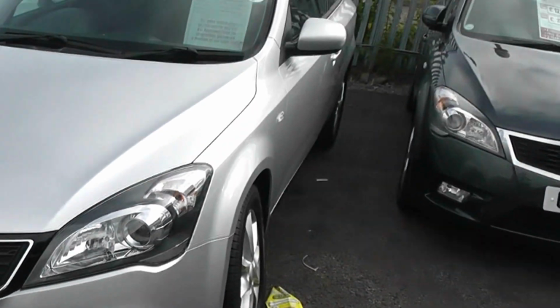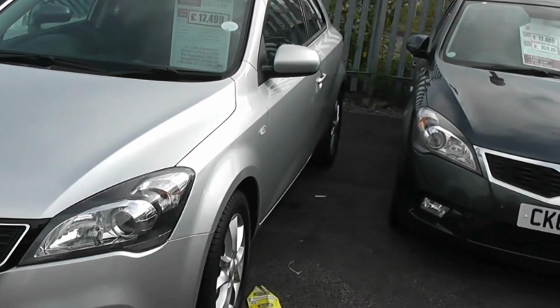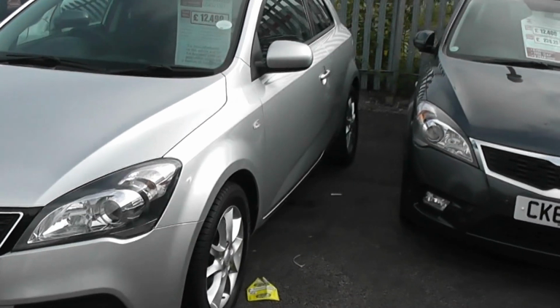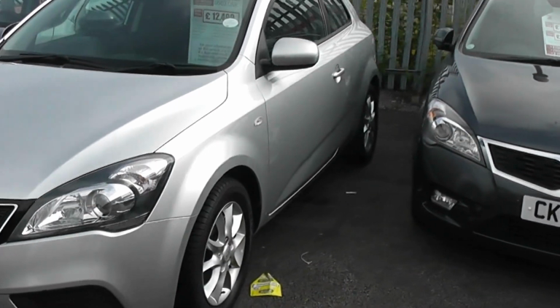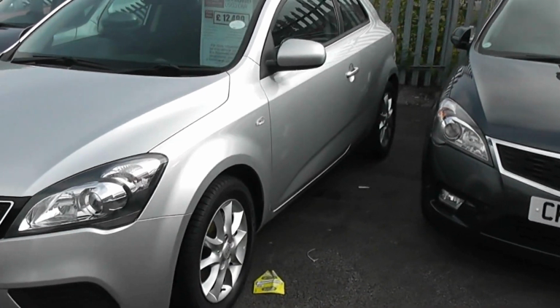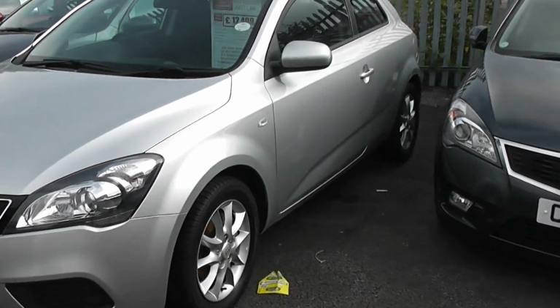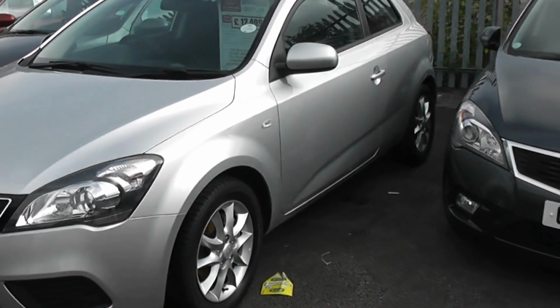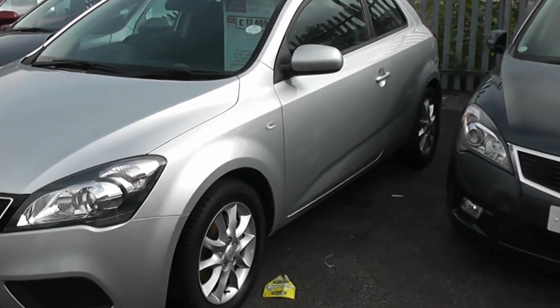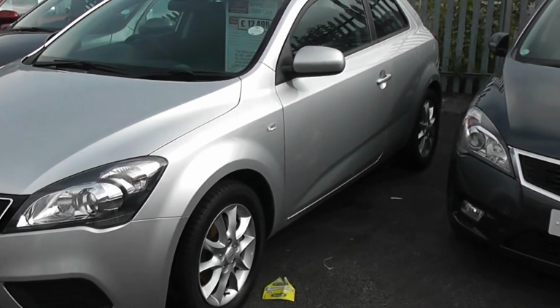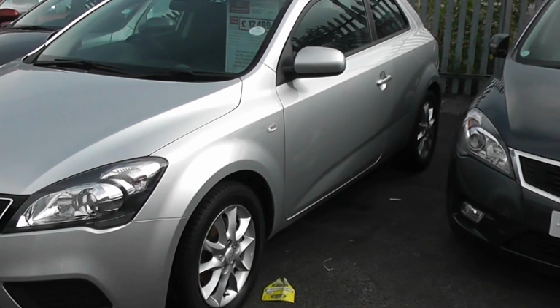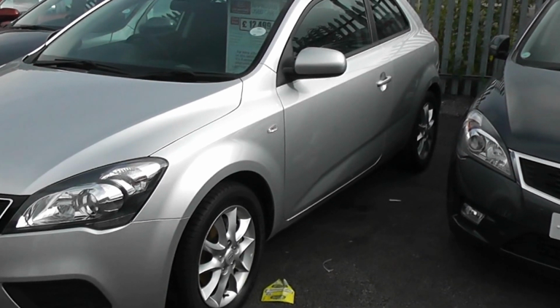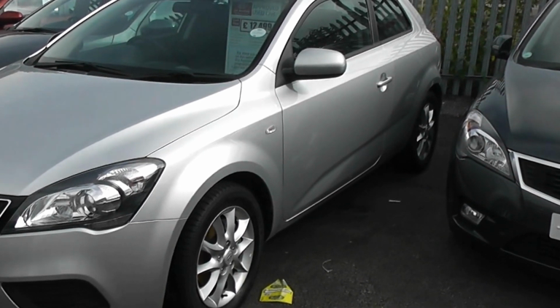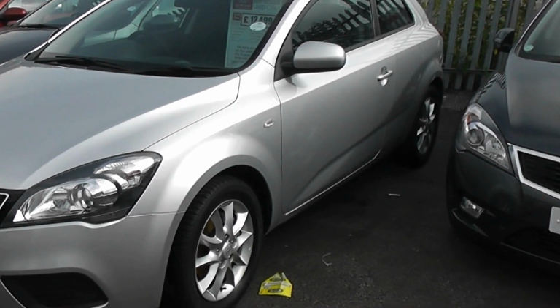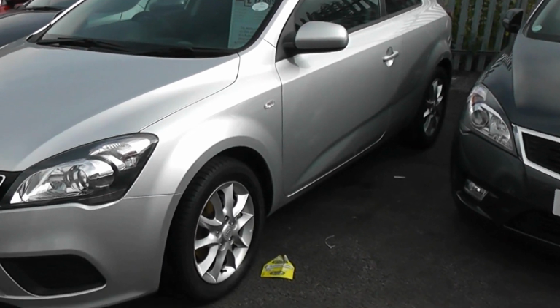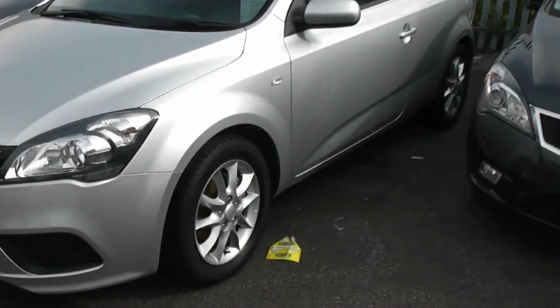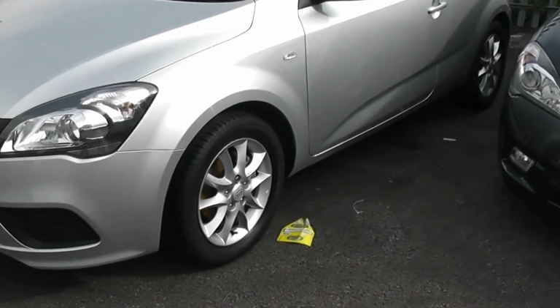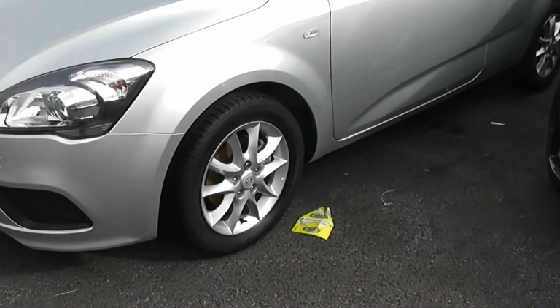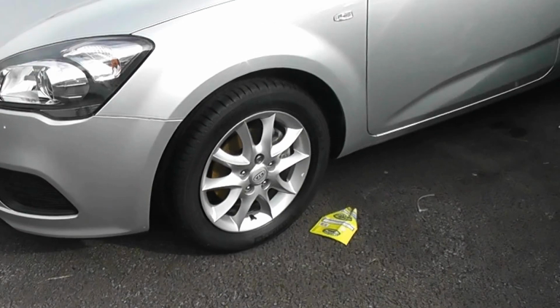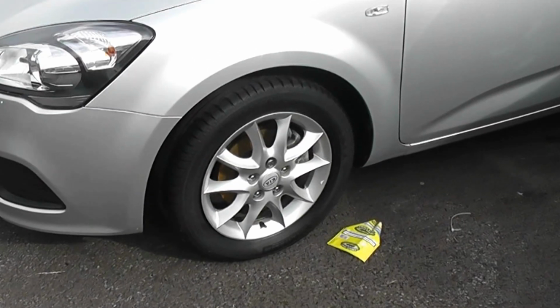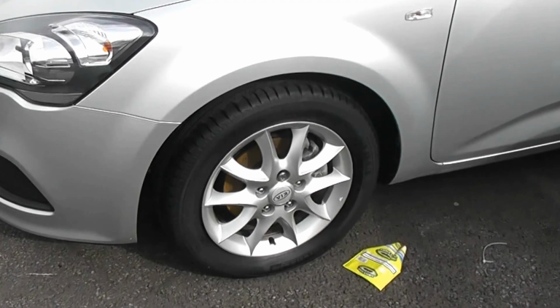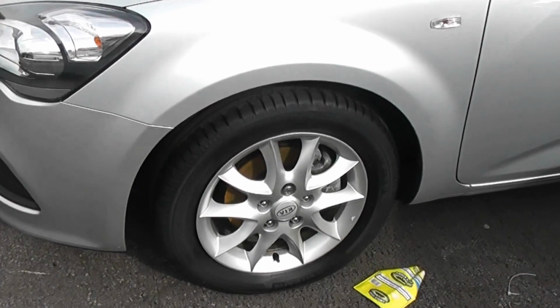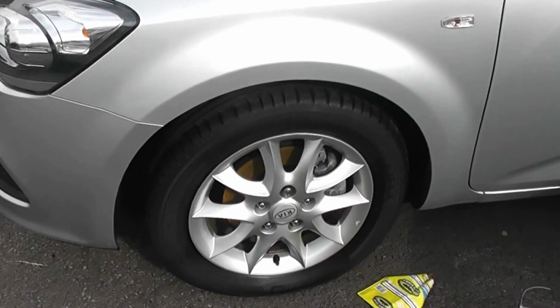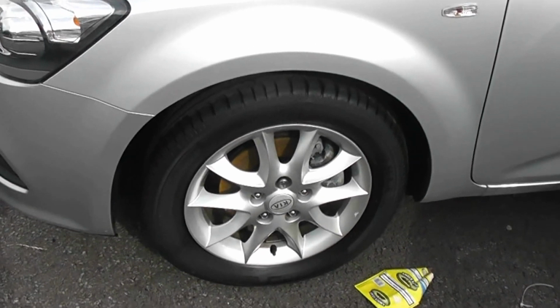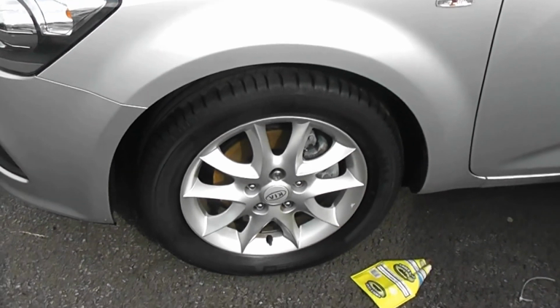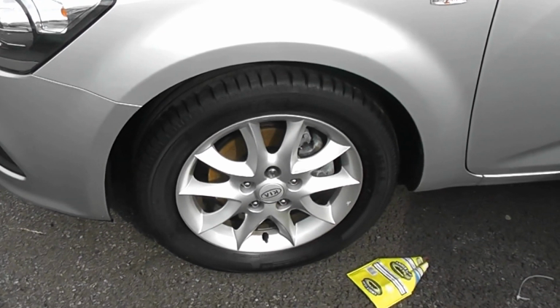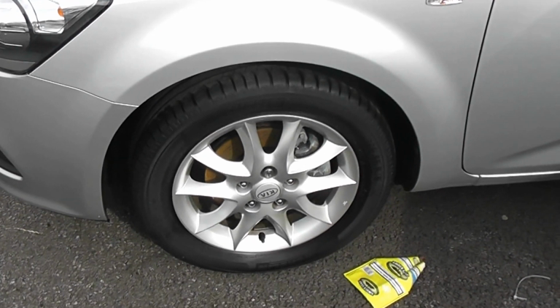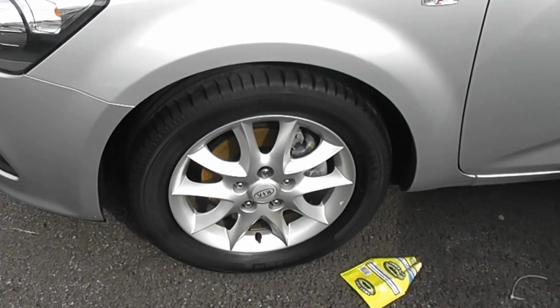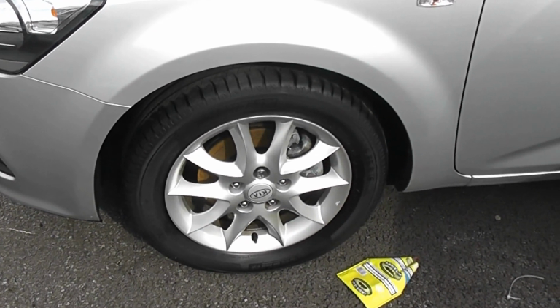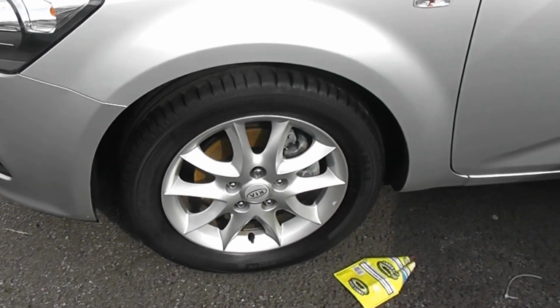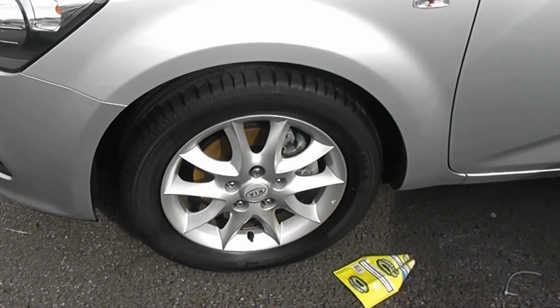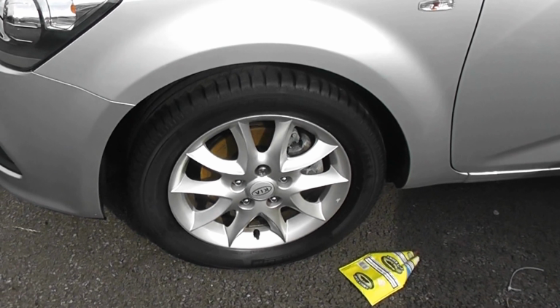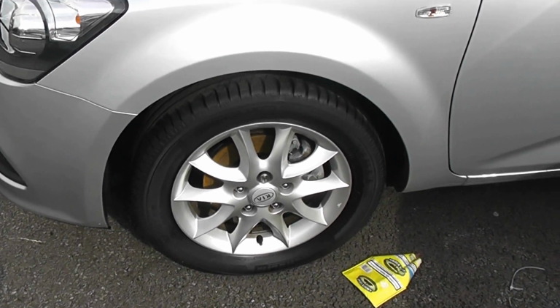Looking on the passenger side of the car, as you can see the car comes with alloy wheels, body coloured door handles and body coloured mirrors. The alloy wheels are all in good condition showing no sign of any scuffs or kerbing, and all the tyres are legal.